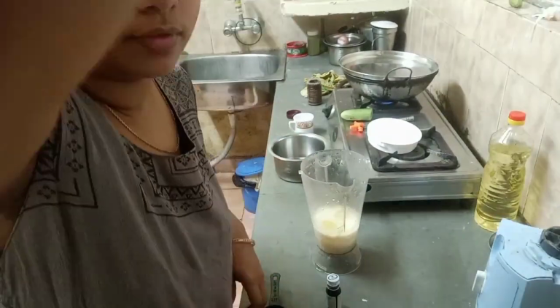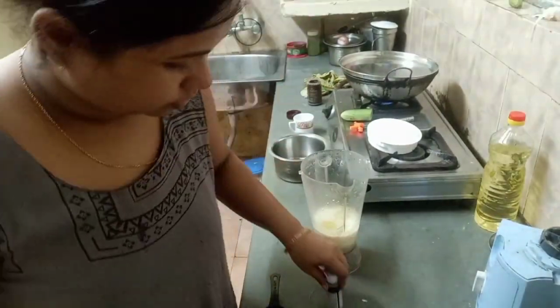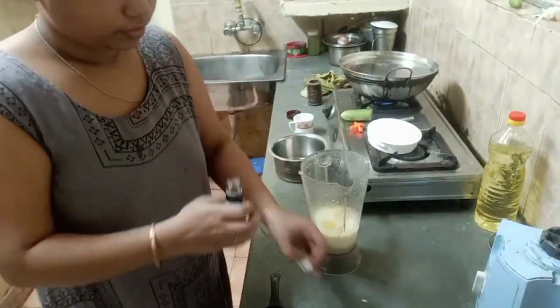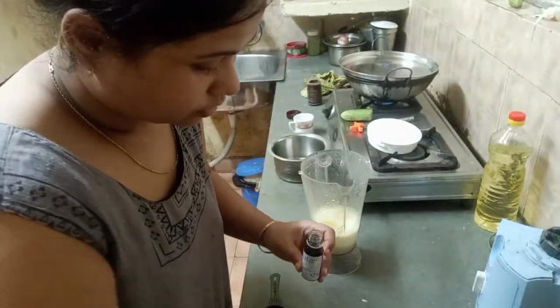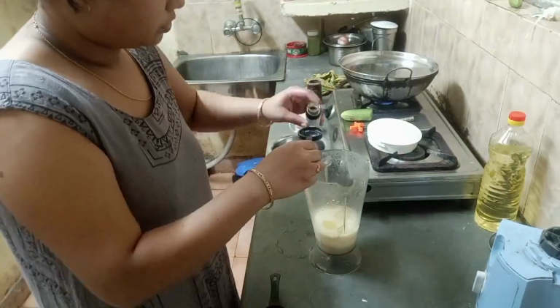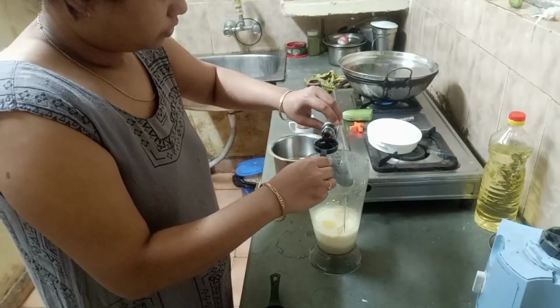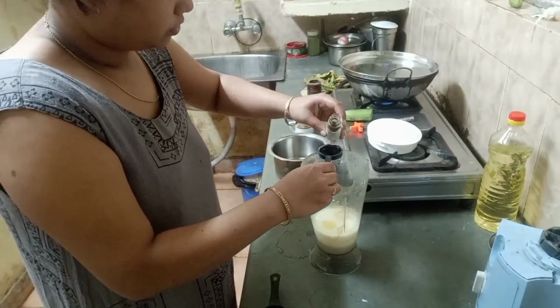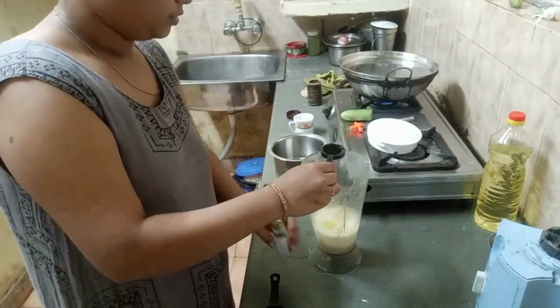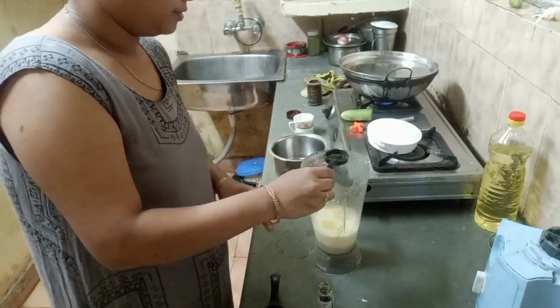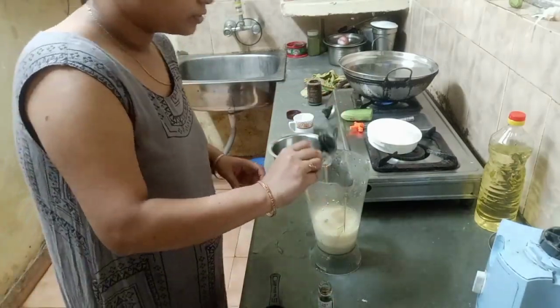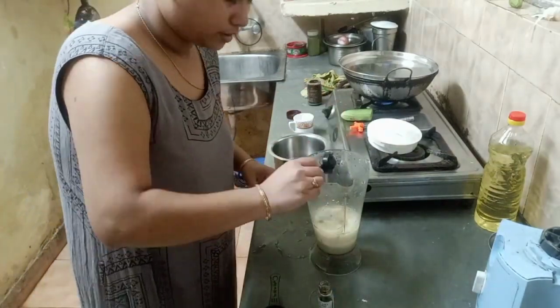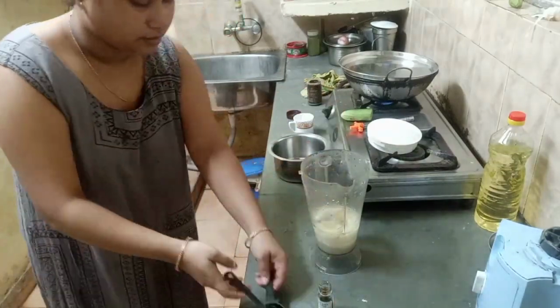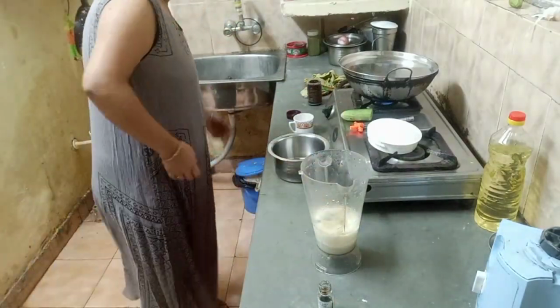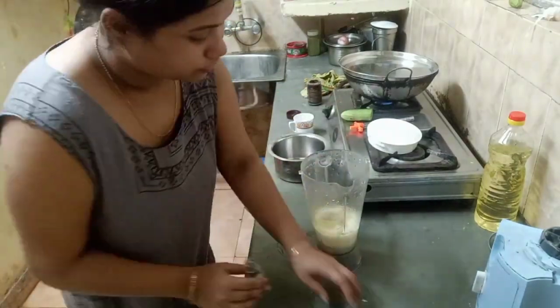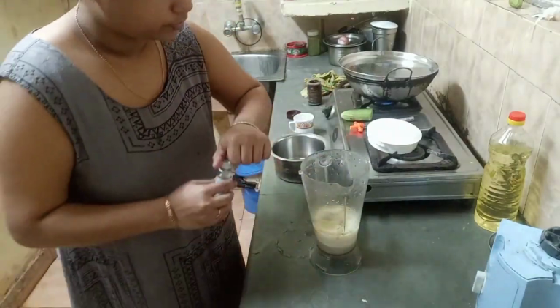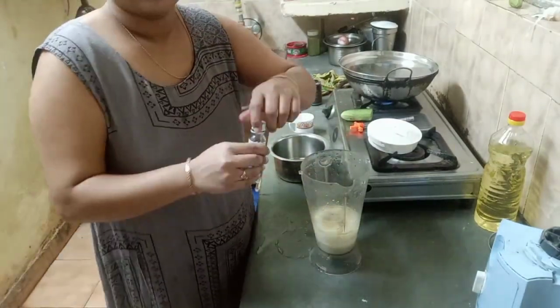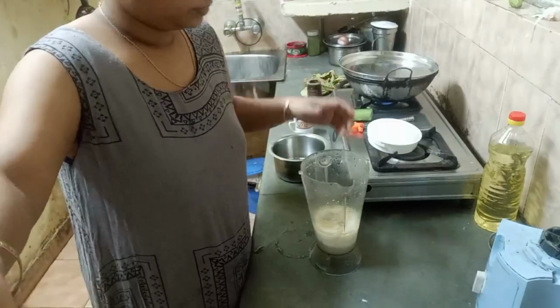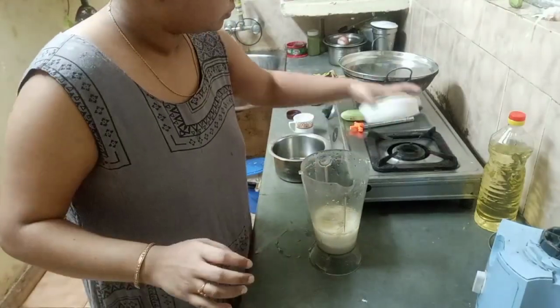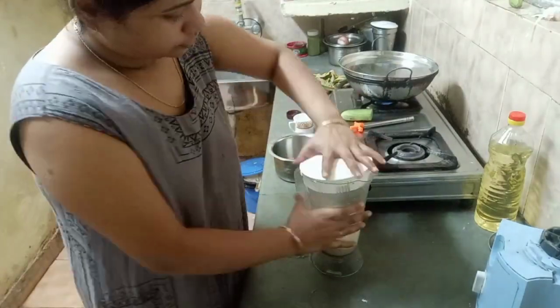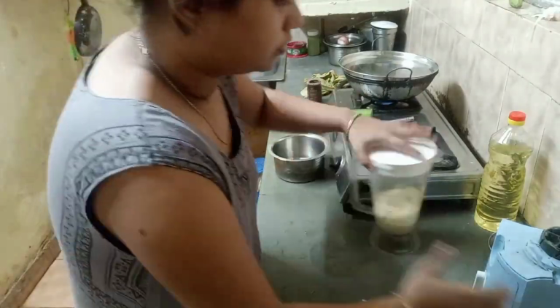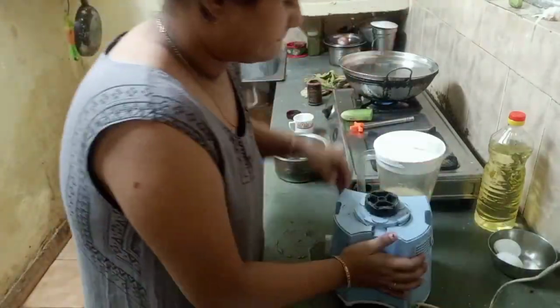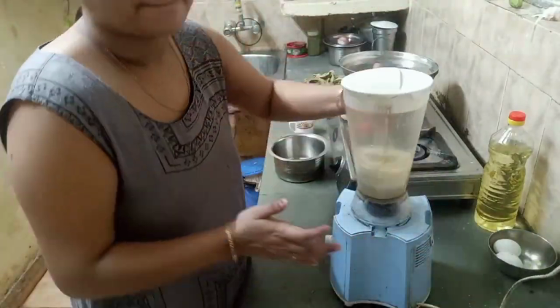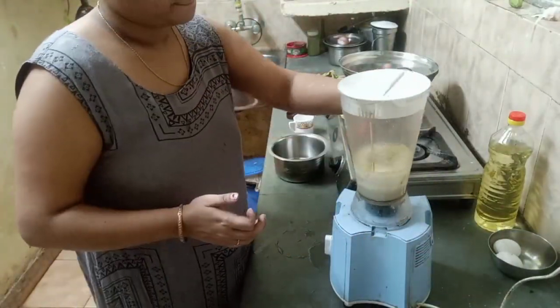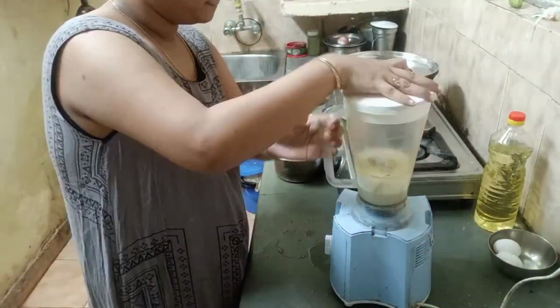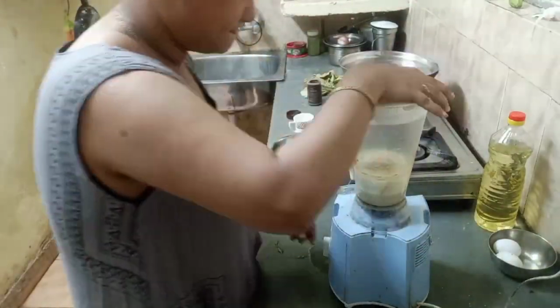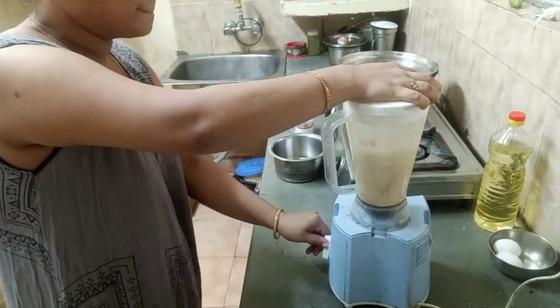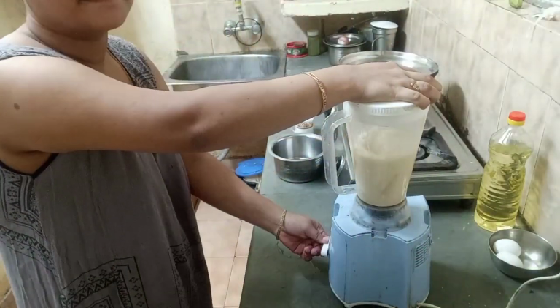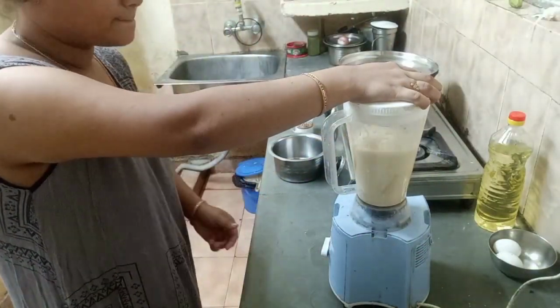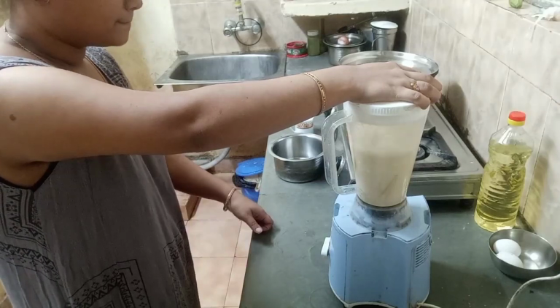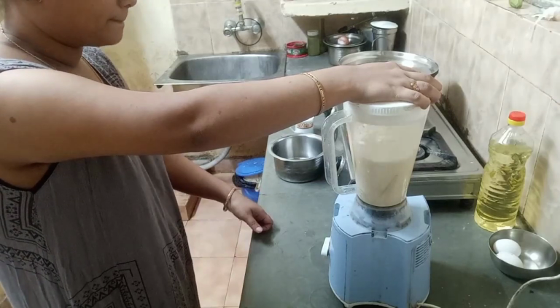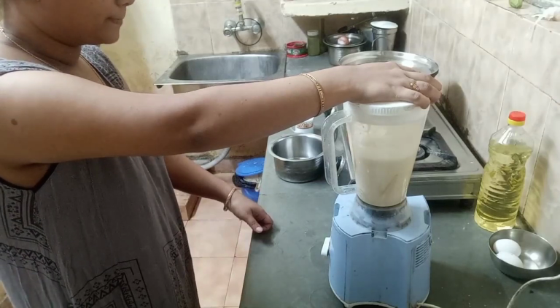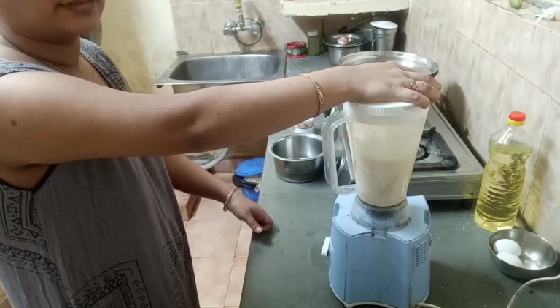After adding the liquid, I added 1 teaspoon of vanilla flavor. I mixed in the vanilla flavor and then we will grind it together.